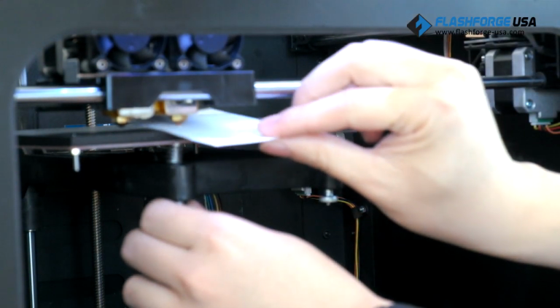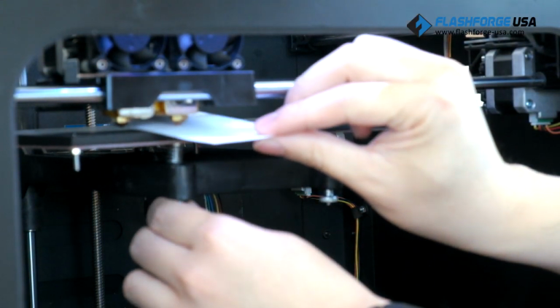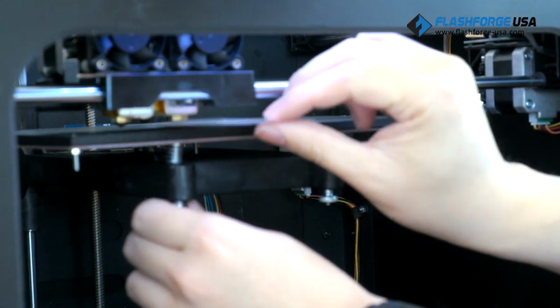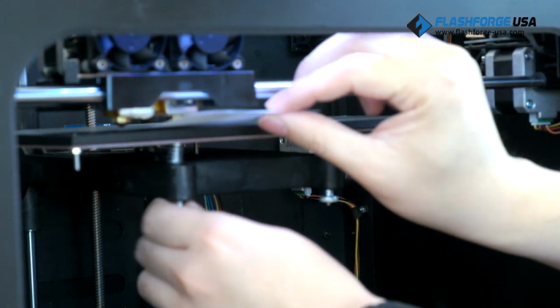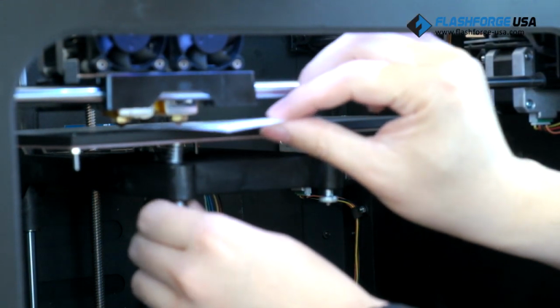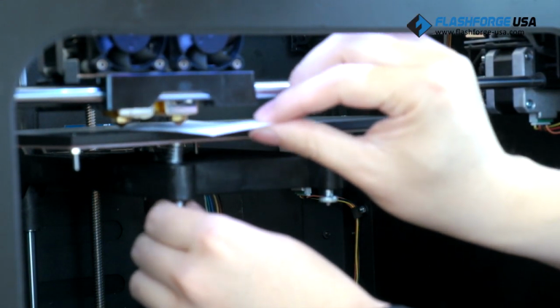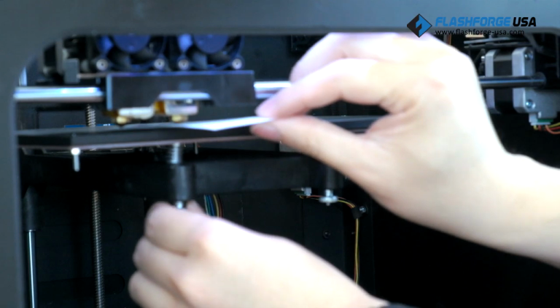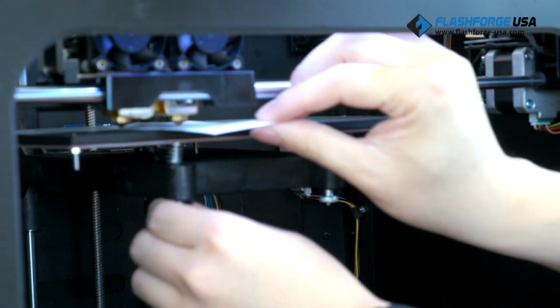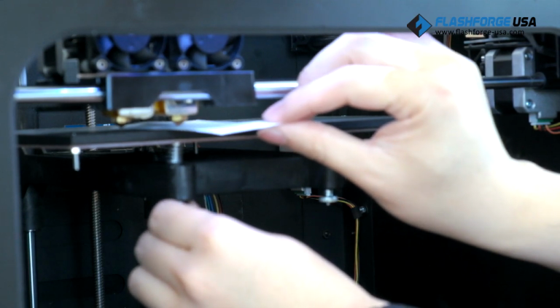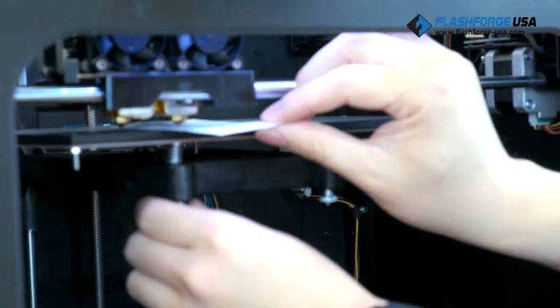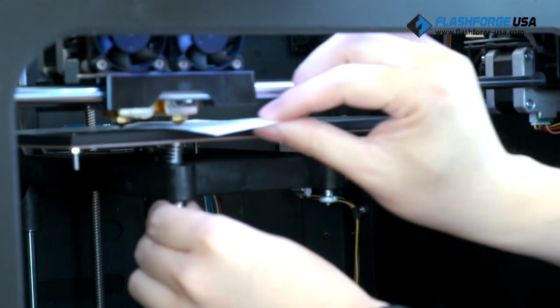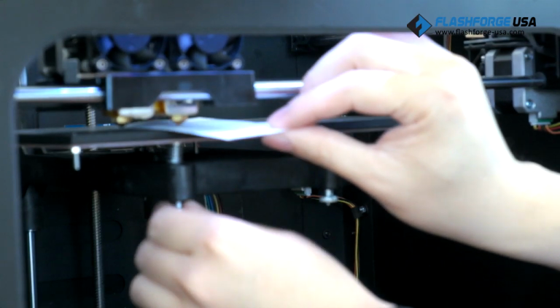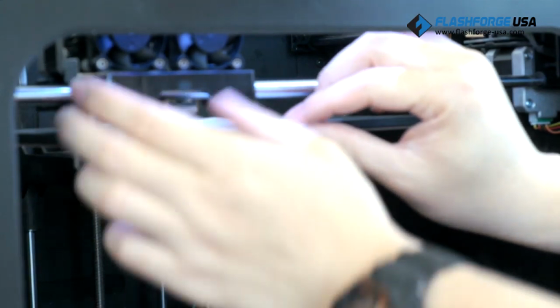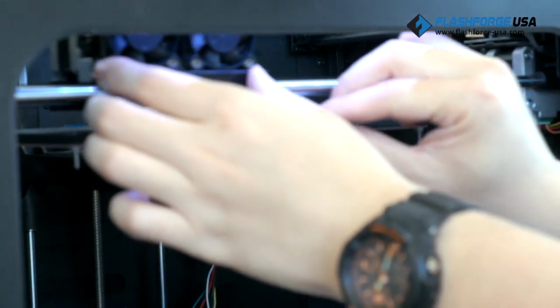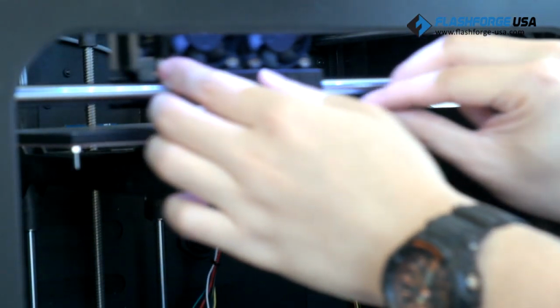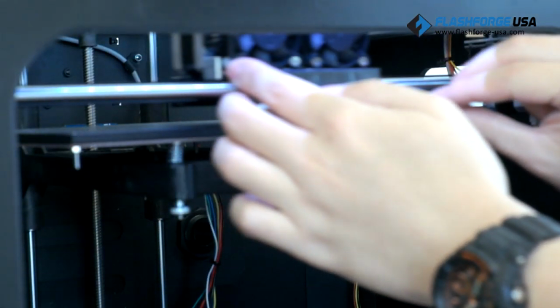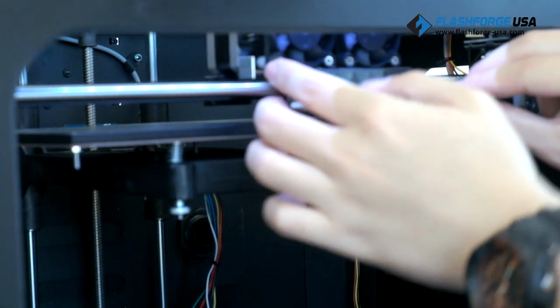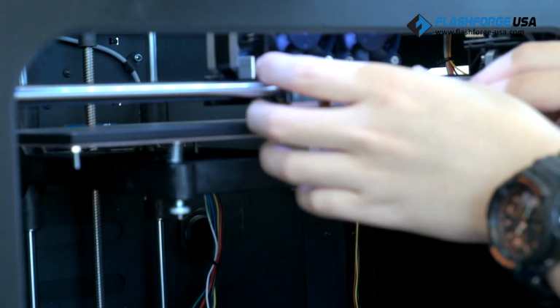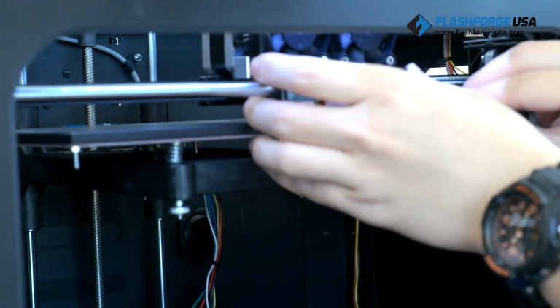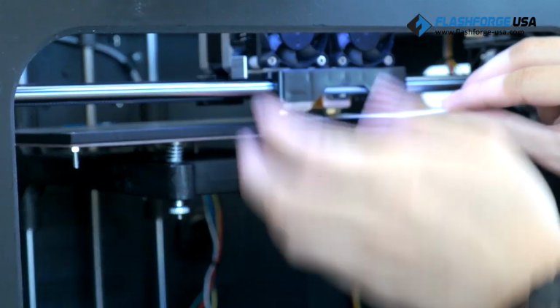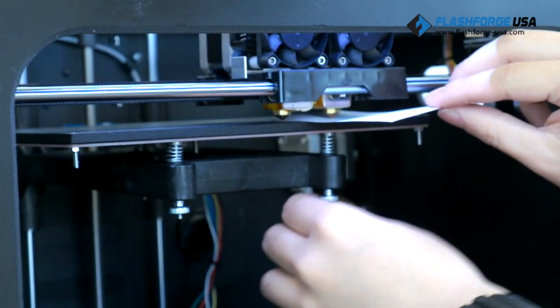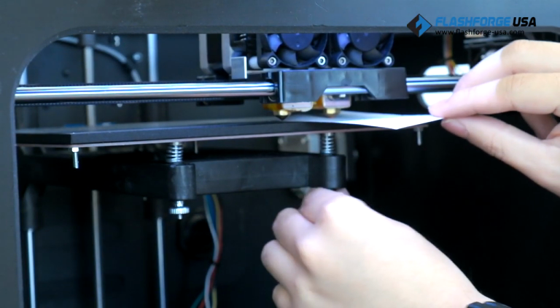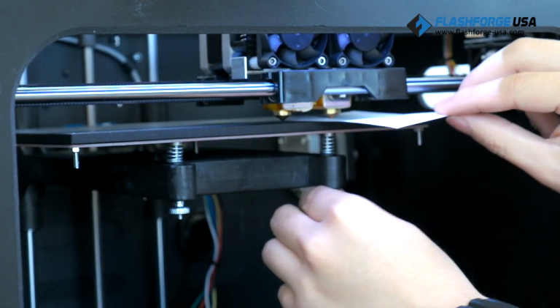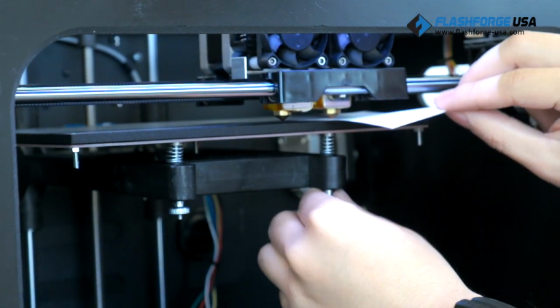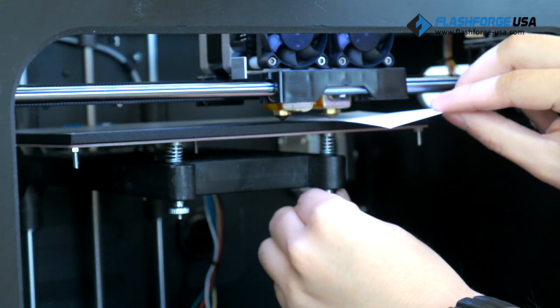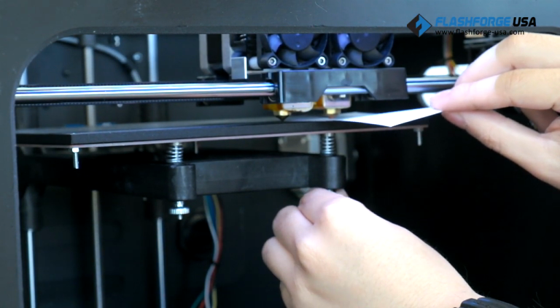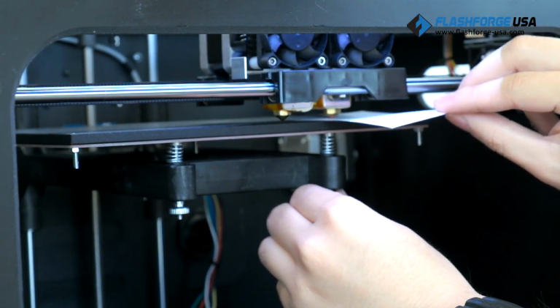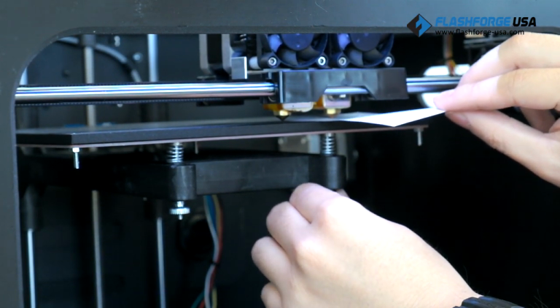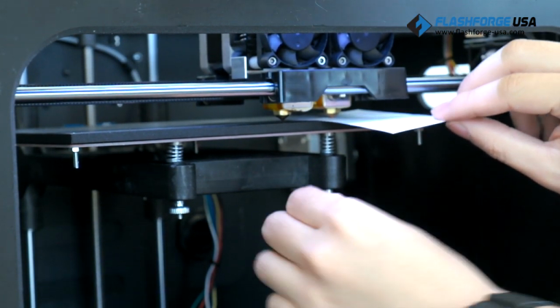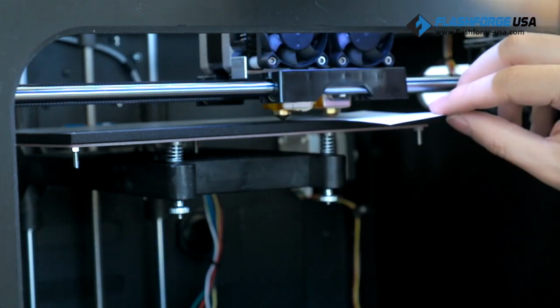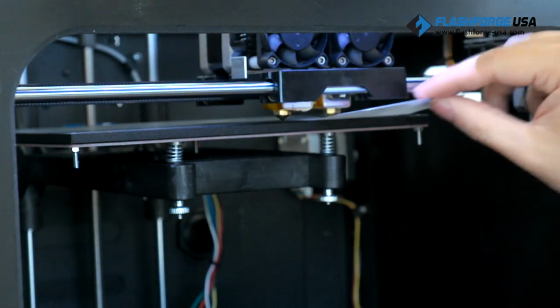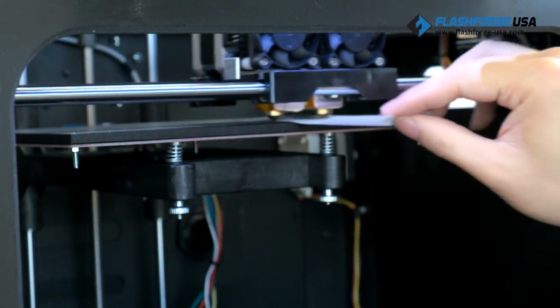Manually move the extruder to the first leveling point and slide the paper in between the nozzle and the build plate. Adjust the screw and keep sliding the paper back and forth until you feel a slight friction or resistance, then move on to the second point.